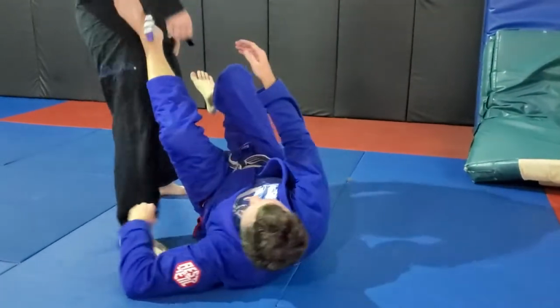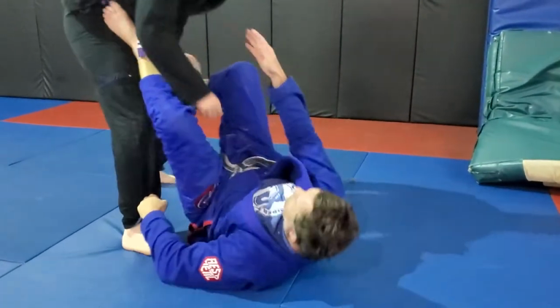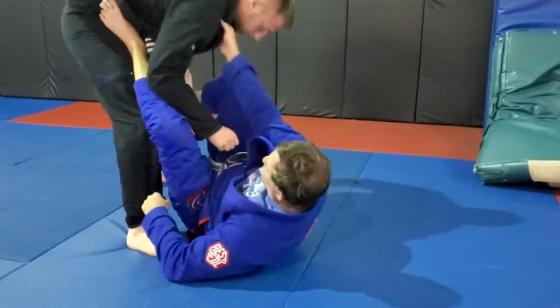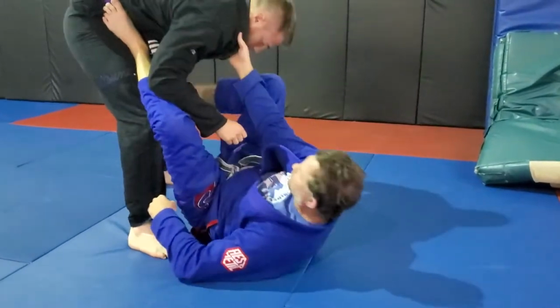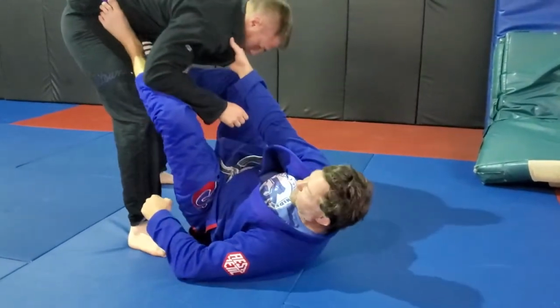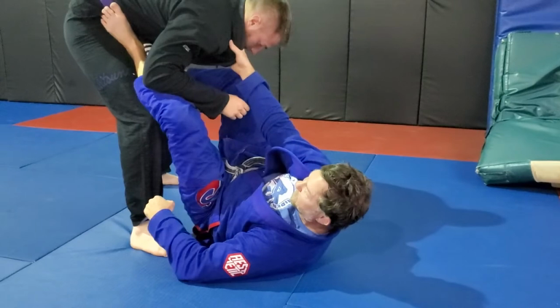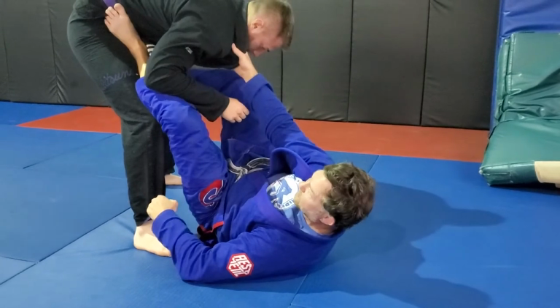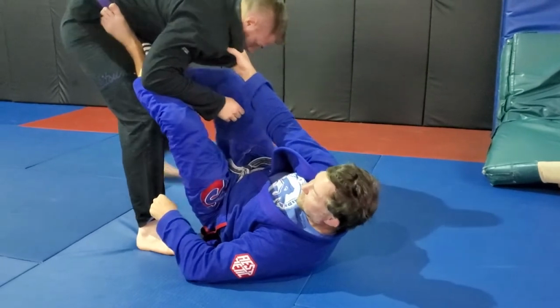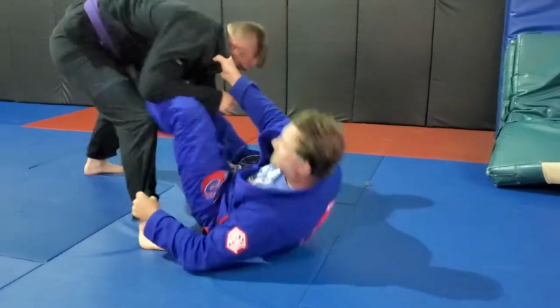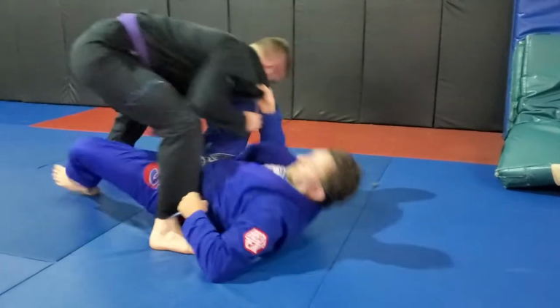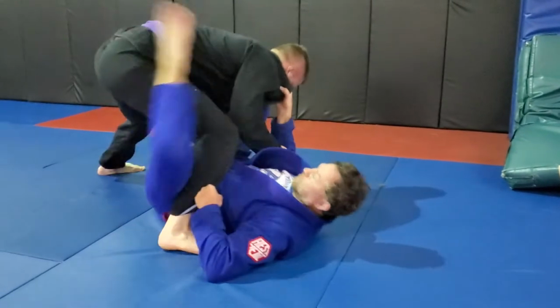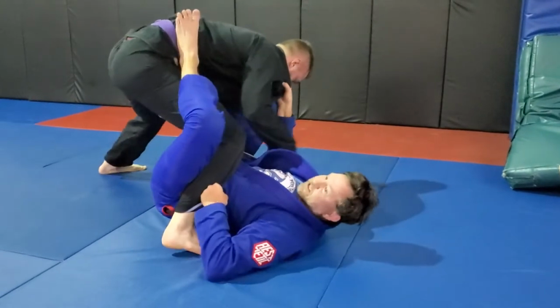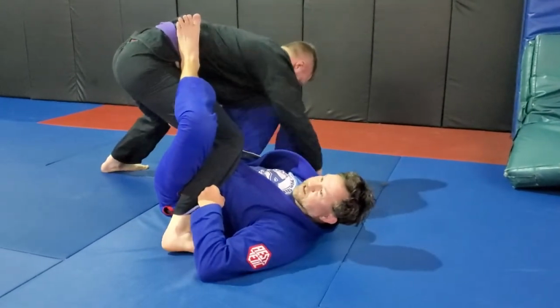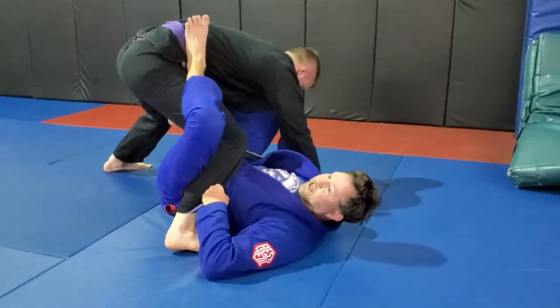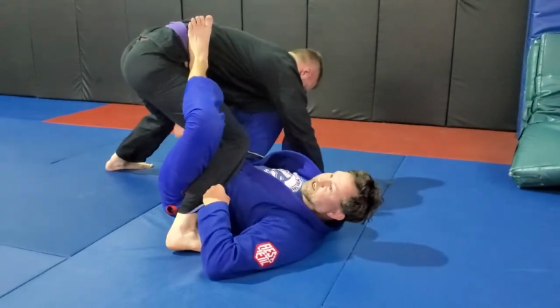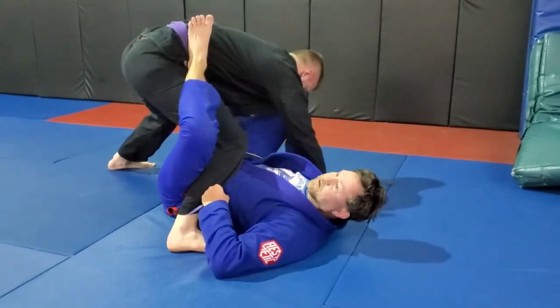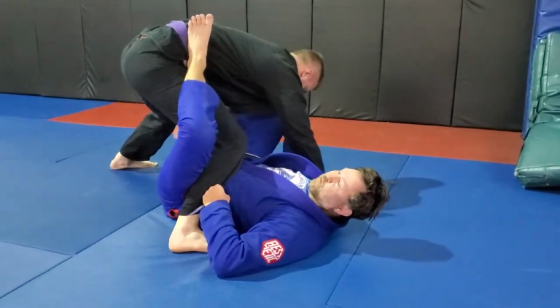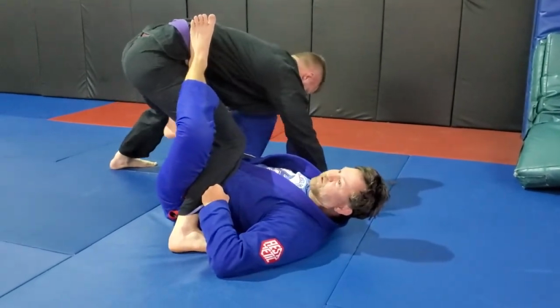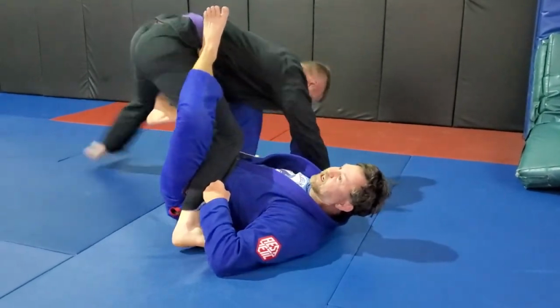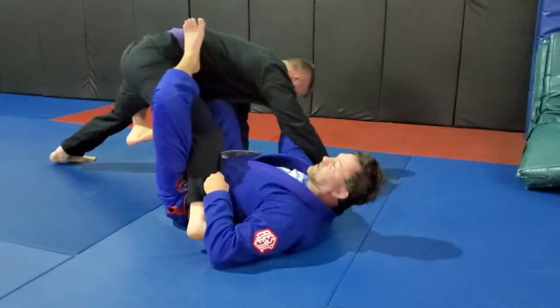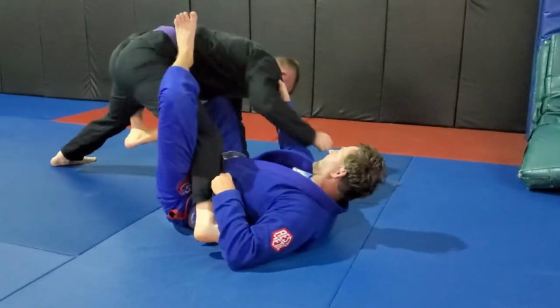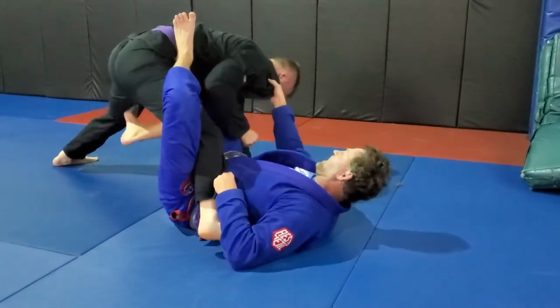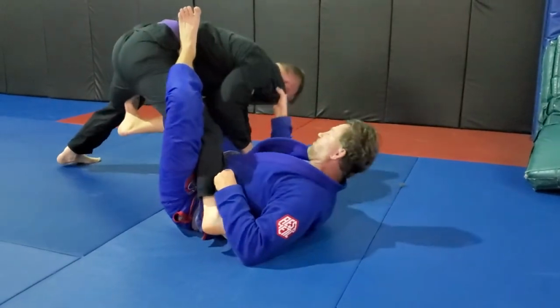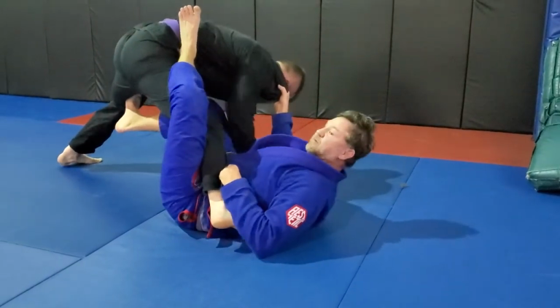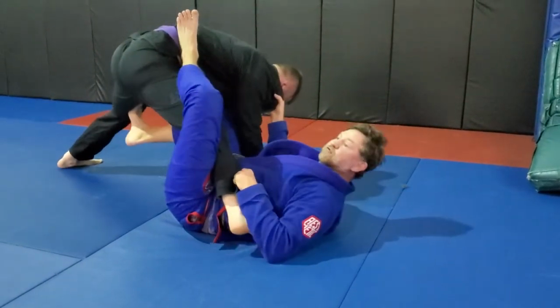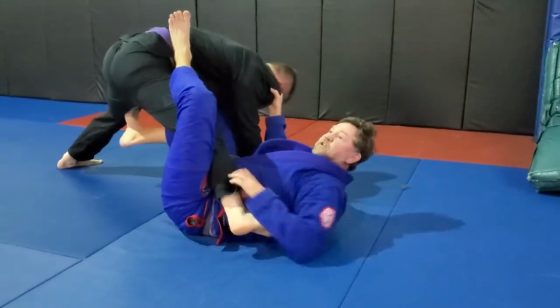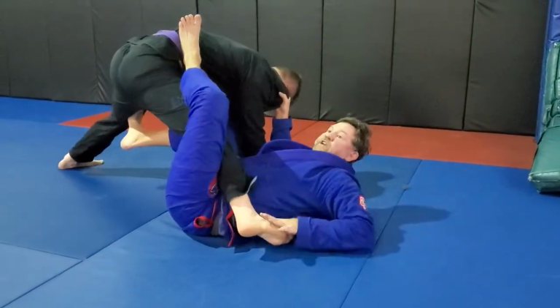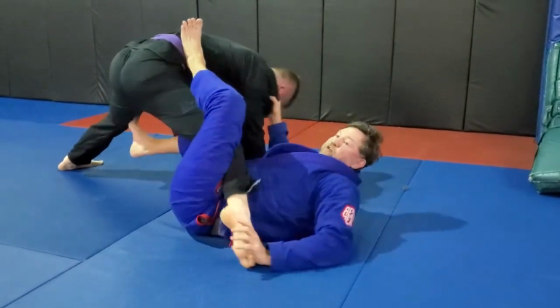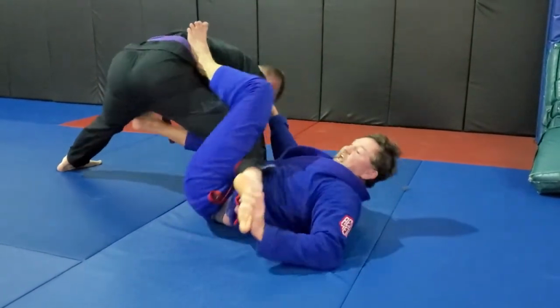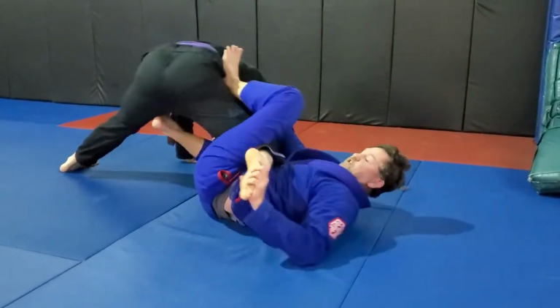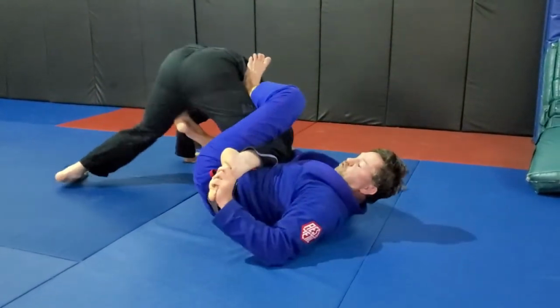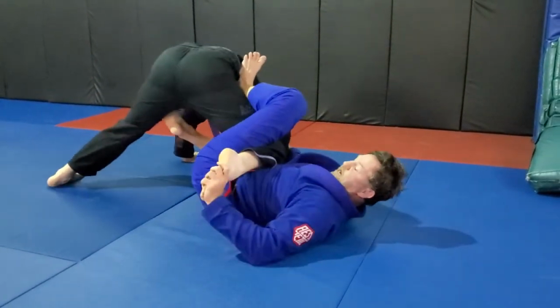Pants grip, cross grip on the lapel. I extend, take myself into the single leg X. My right foot is going to extend his knee and I make him post. When he posts, I have the toe hold right here.